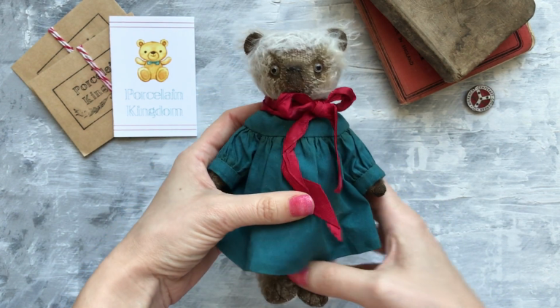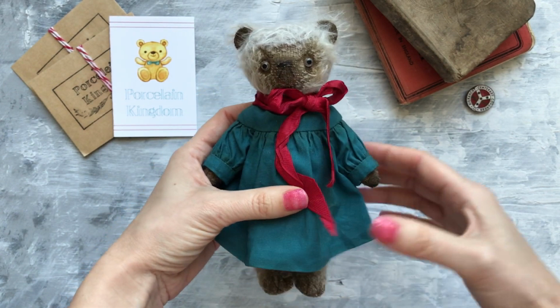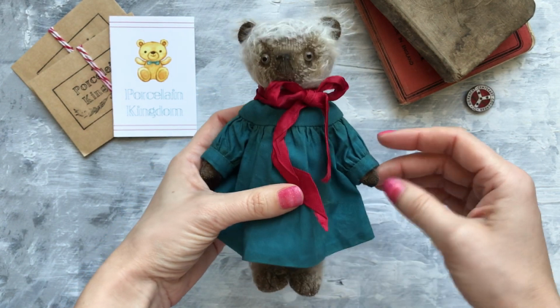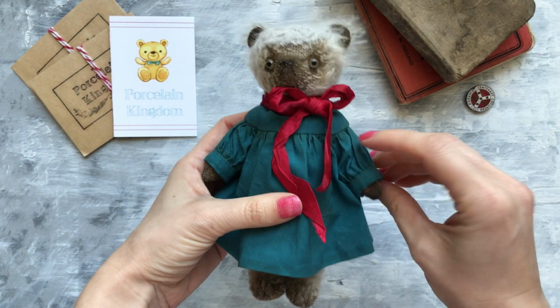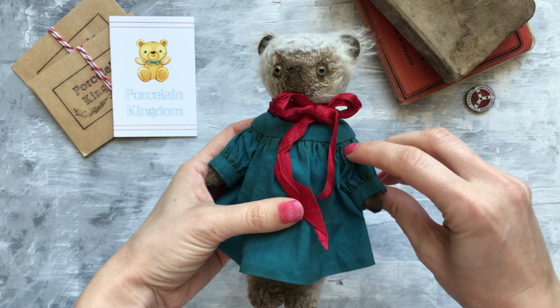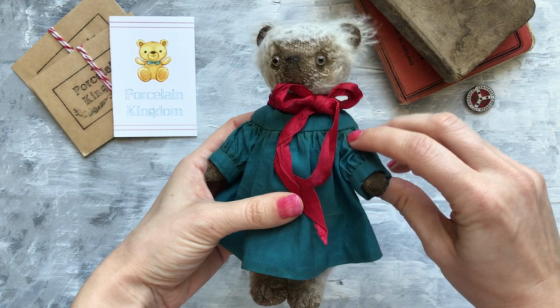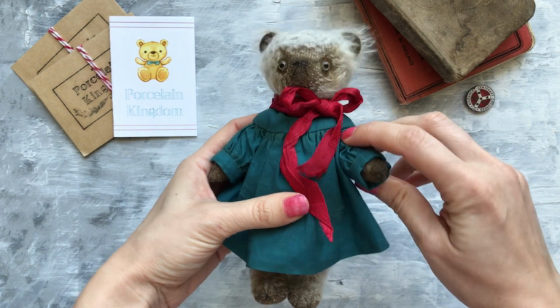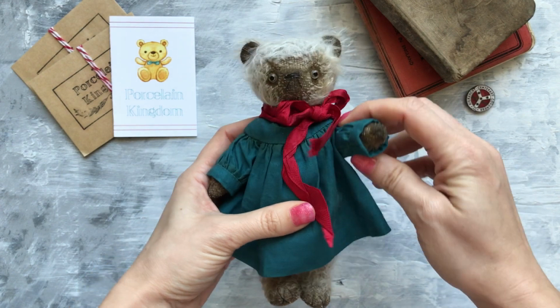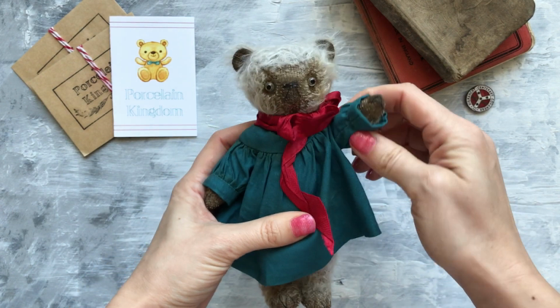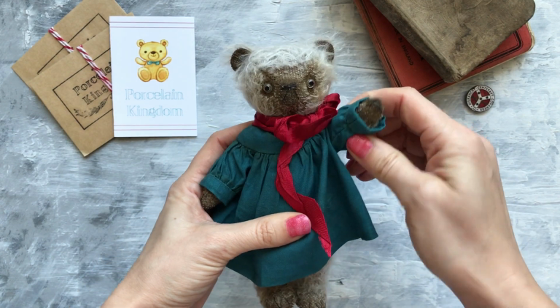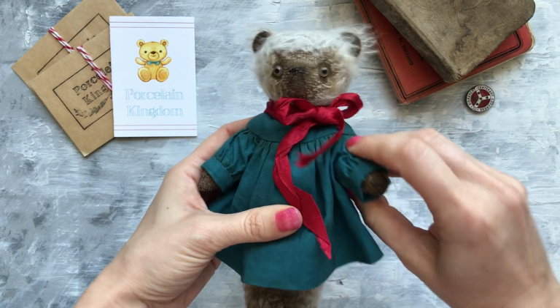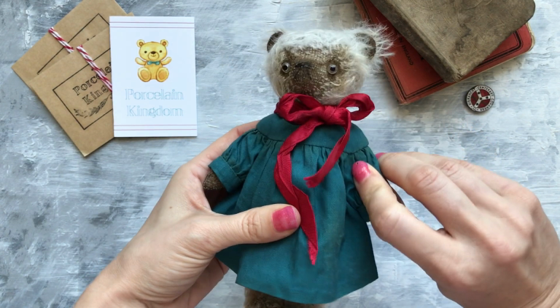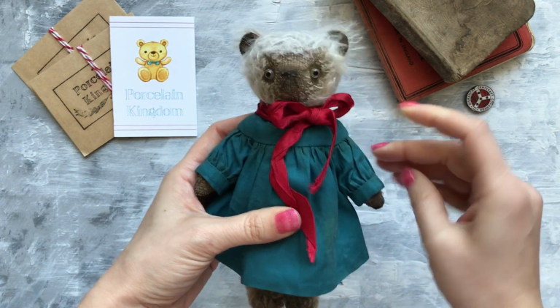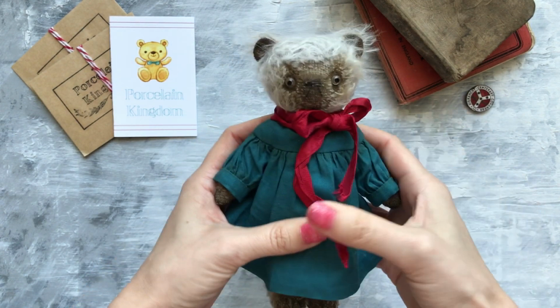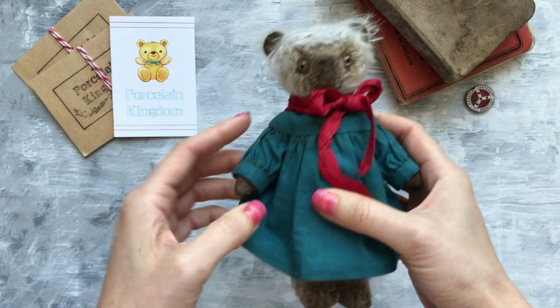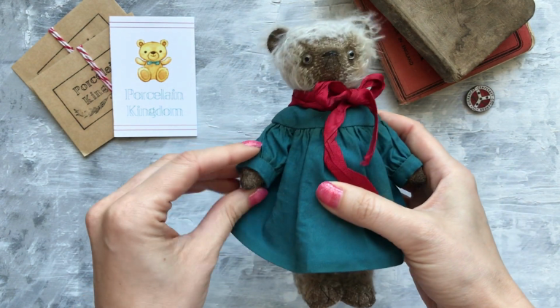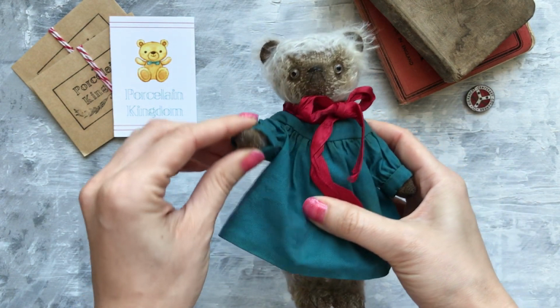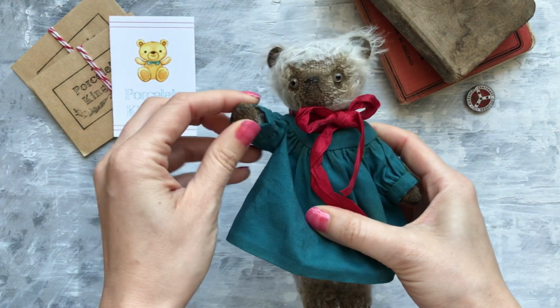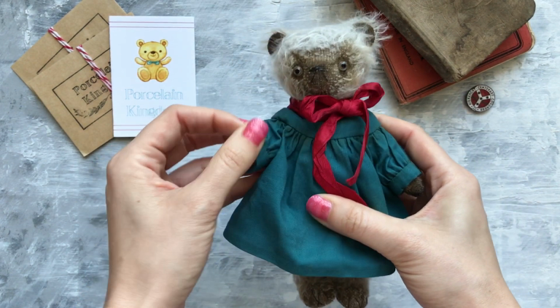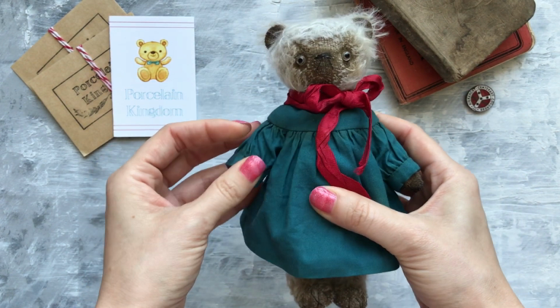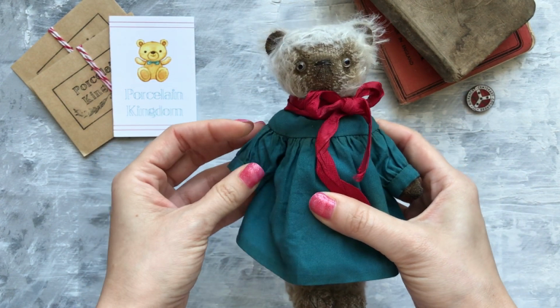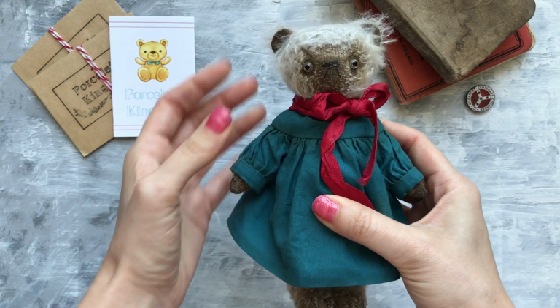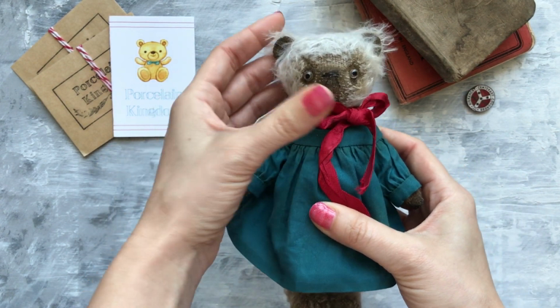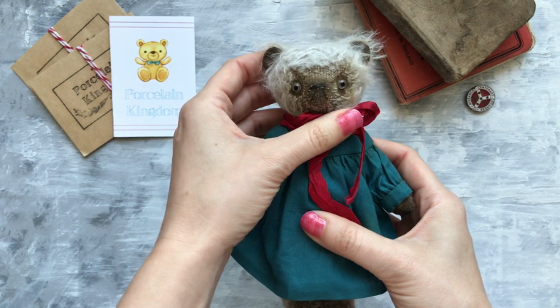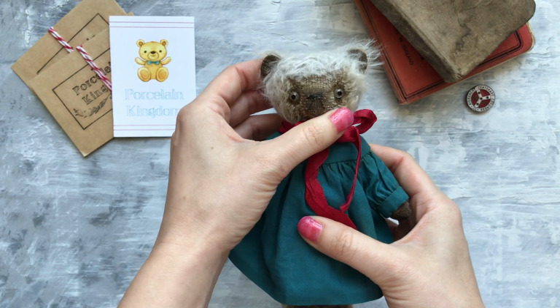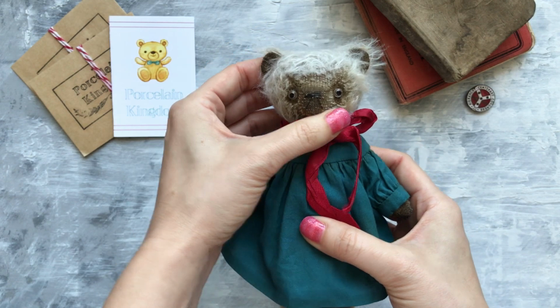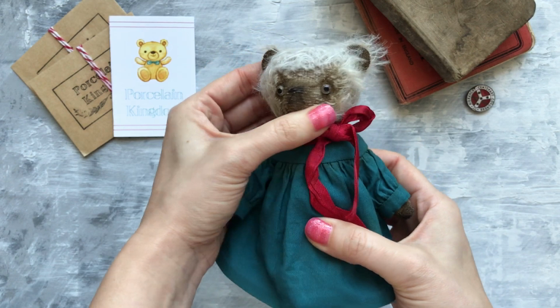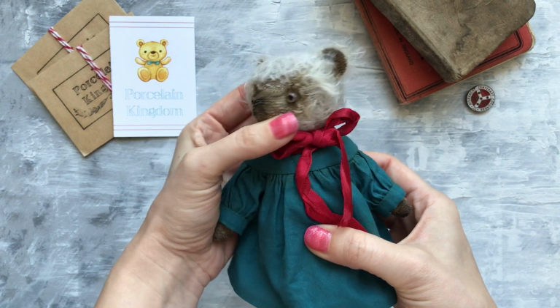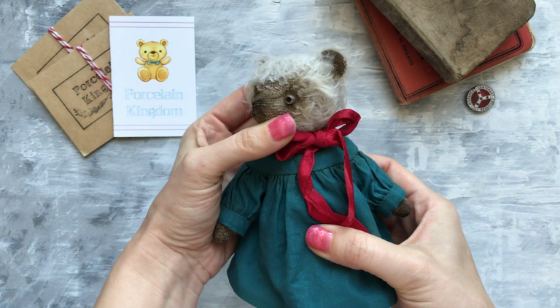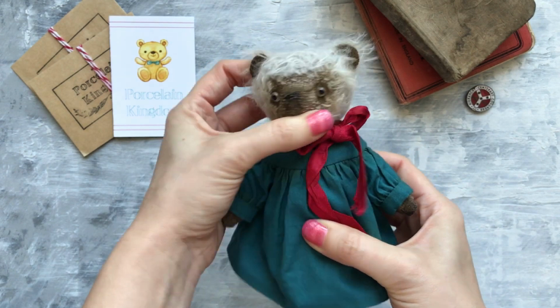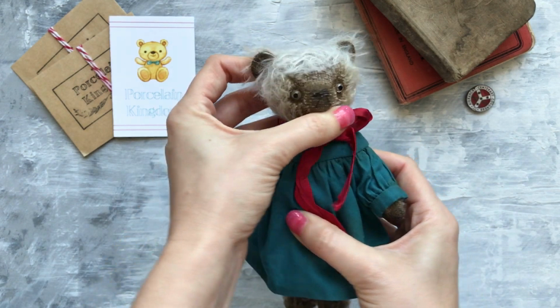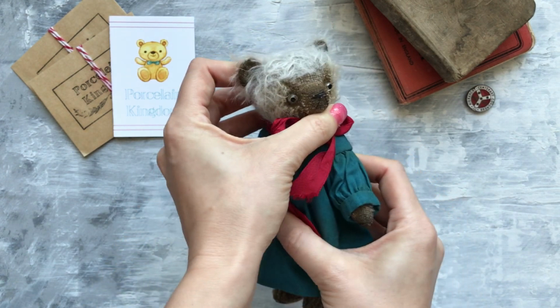She has pin joints, so she can move her arms and turn her head to the left and to the right.